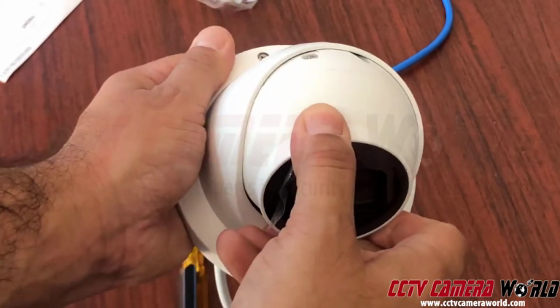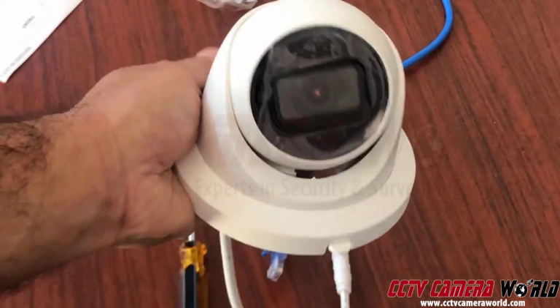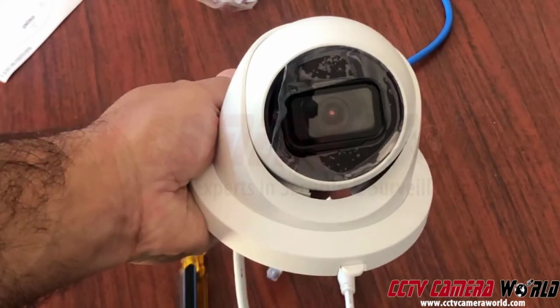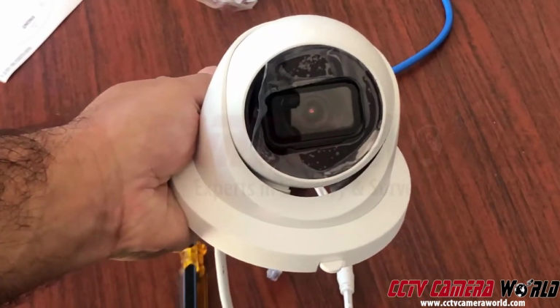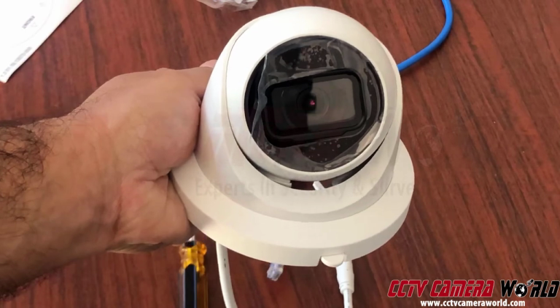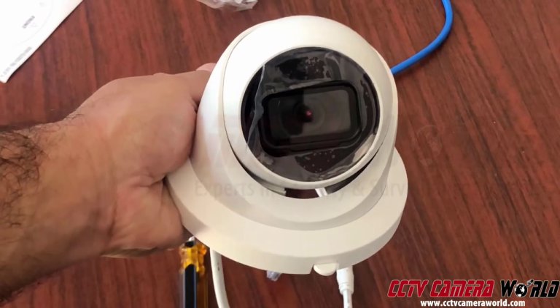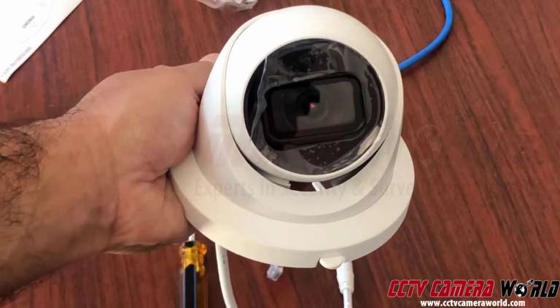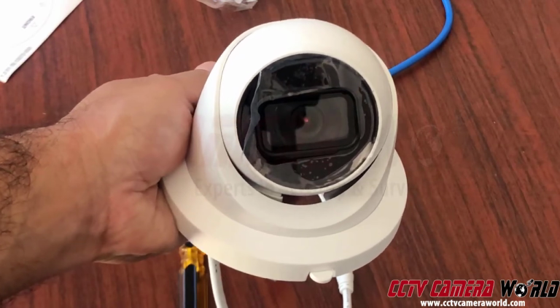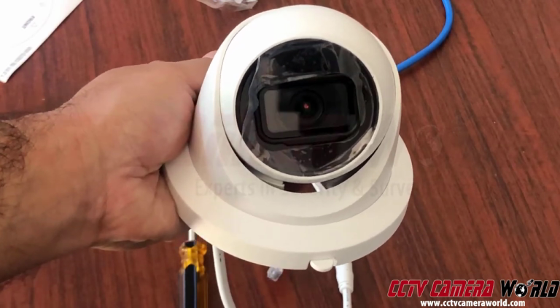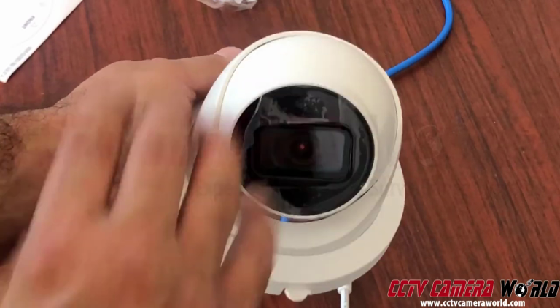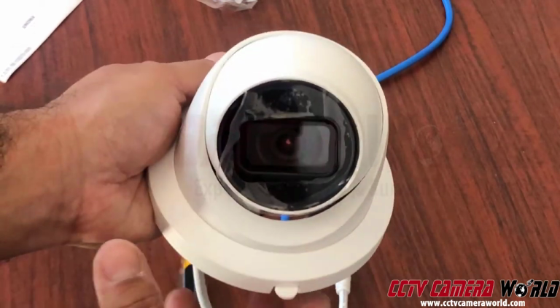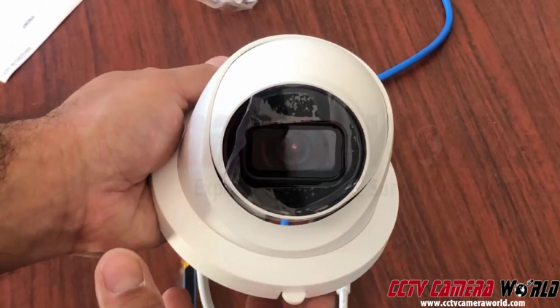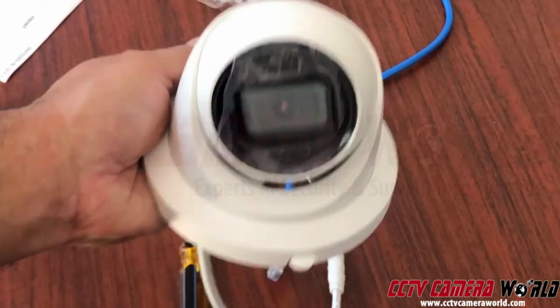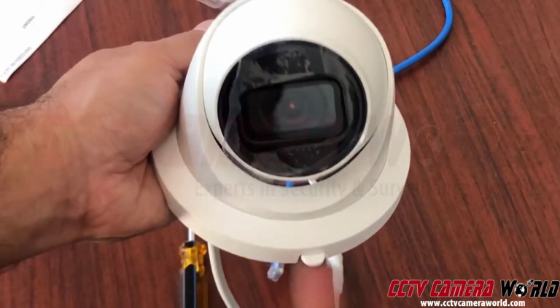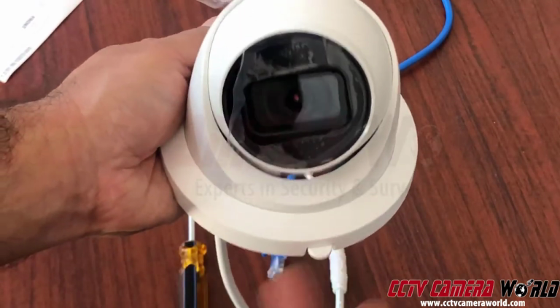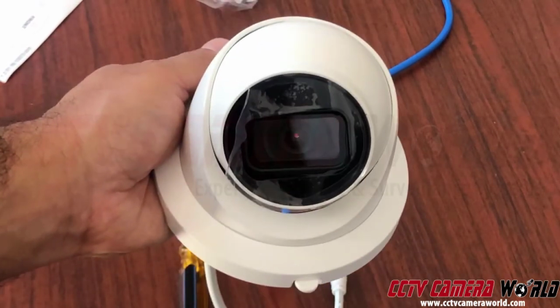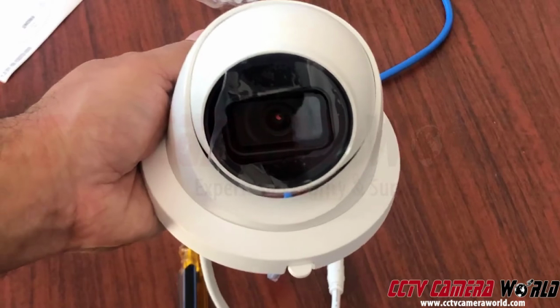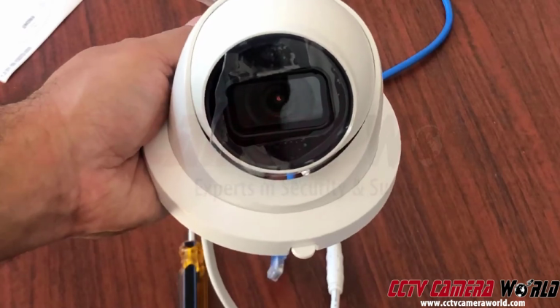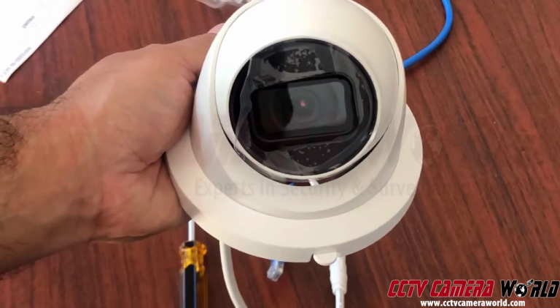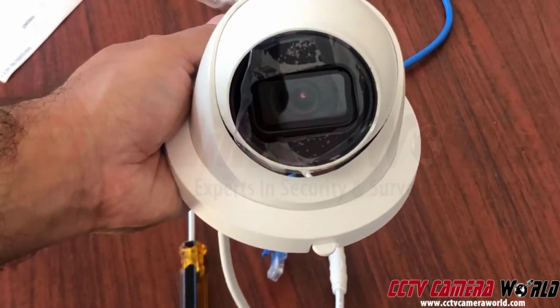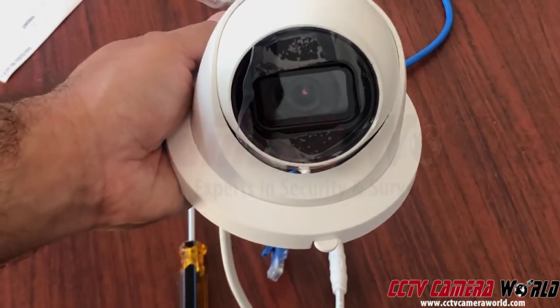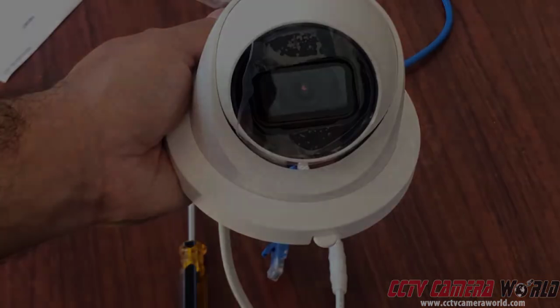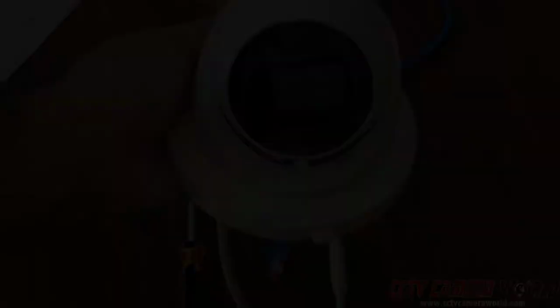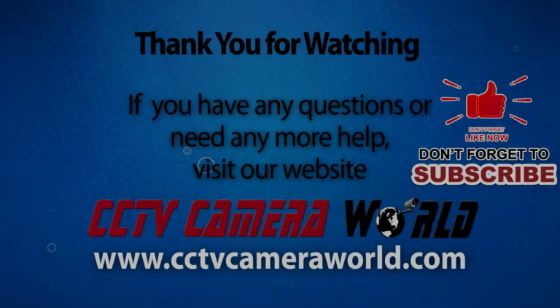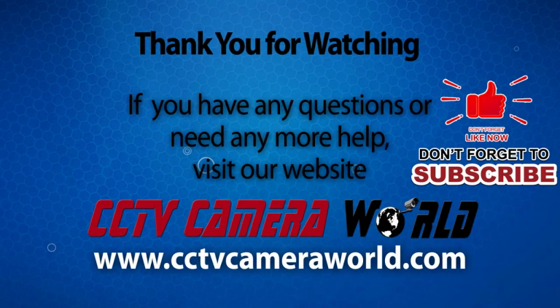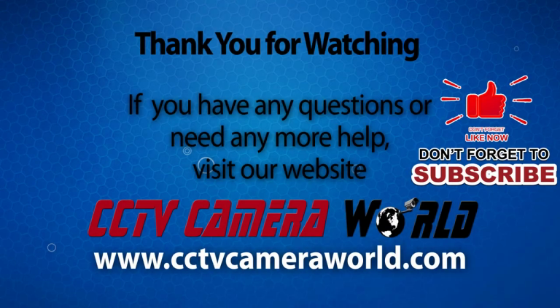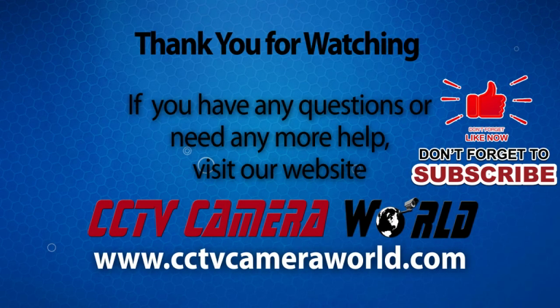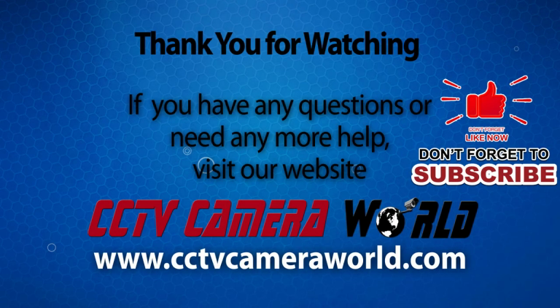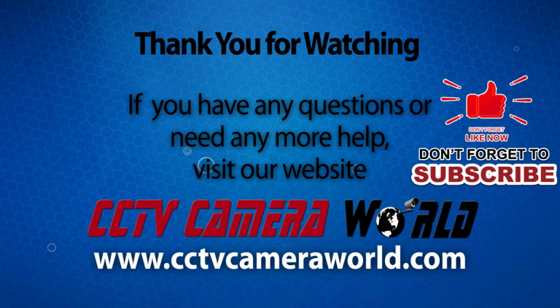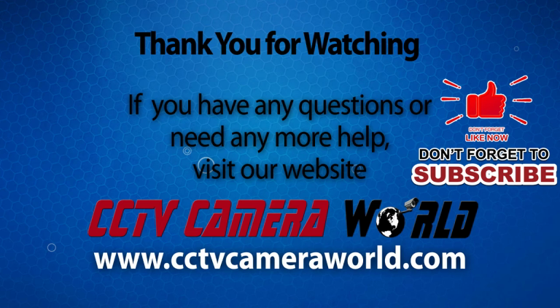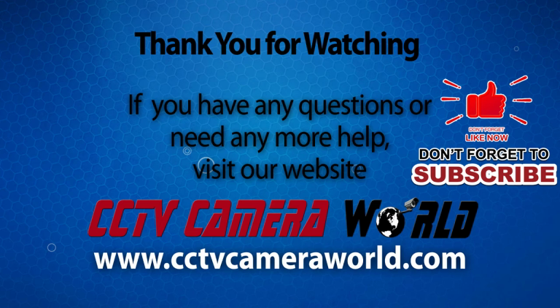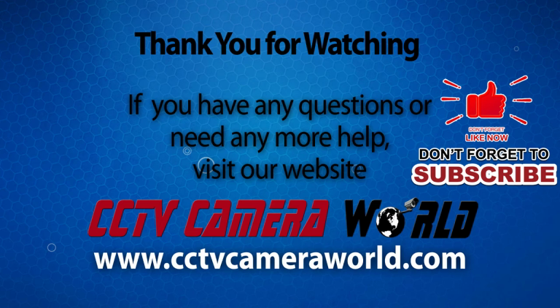That's pretty much it — that's how you mount a turret dome camera. Hopefully you understand how the casing works, how the base works, and found the video useful. Thanks for watching. If you're watching on YouTube, don't forget to like, comment, and subscribe.